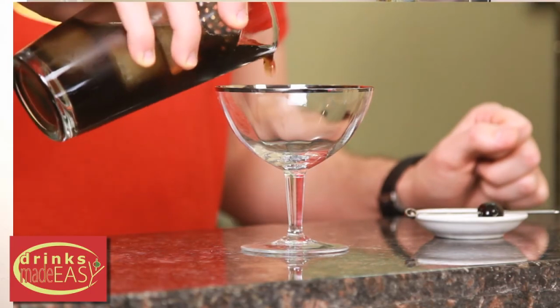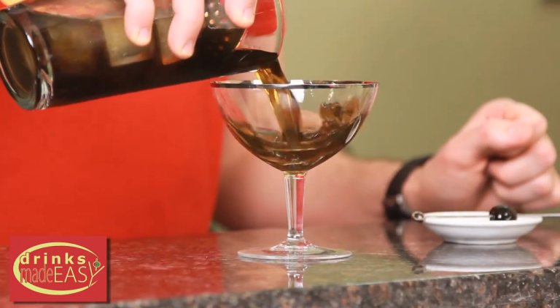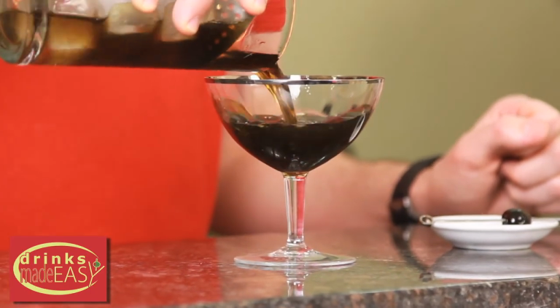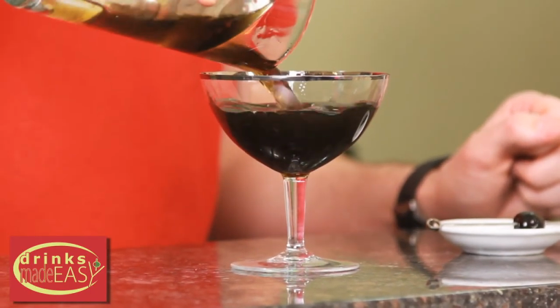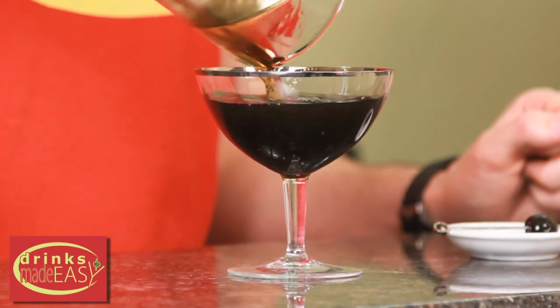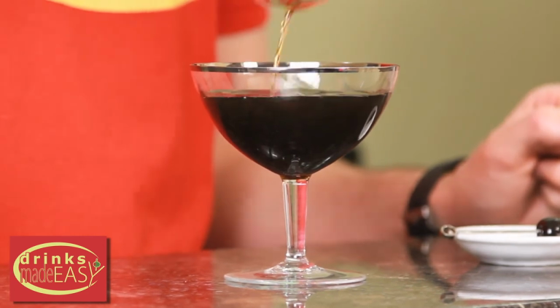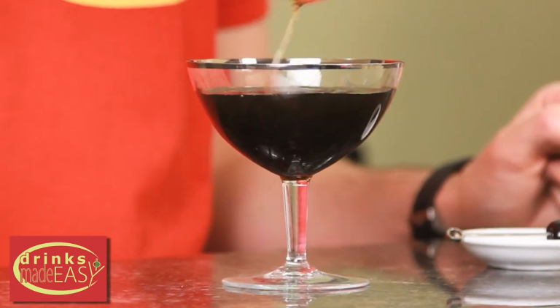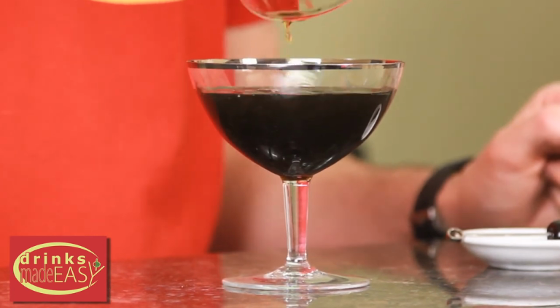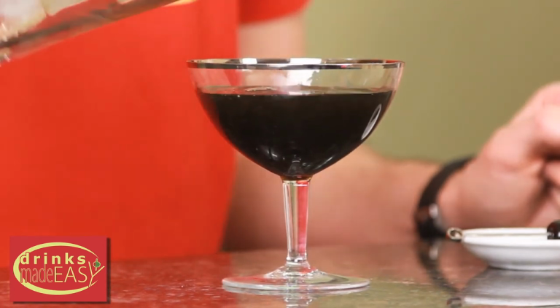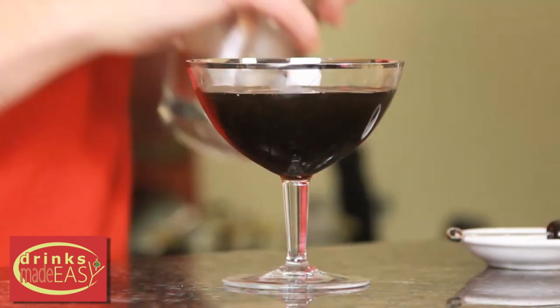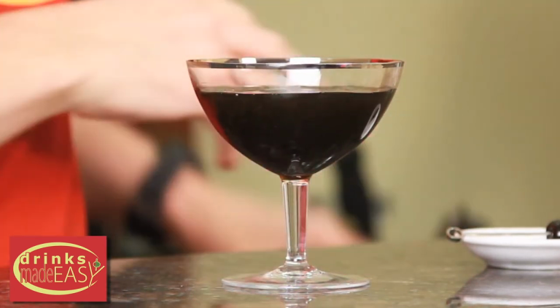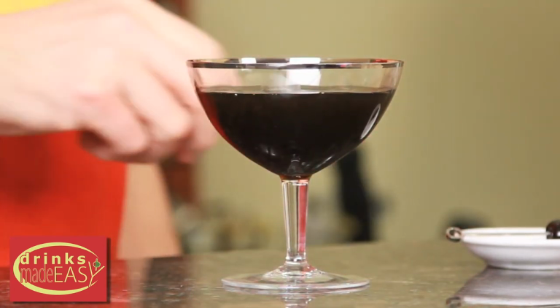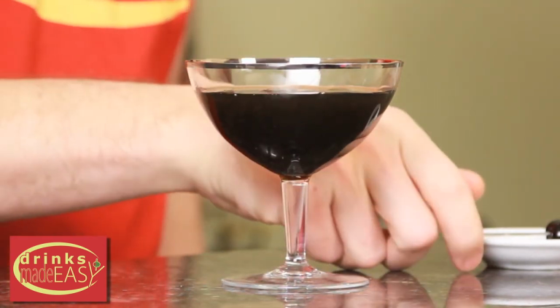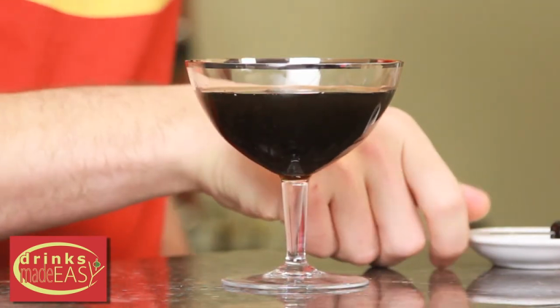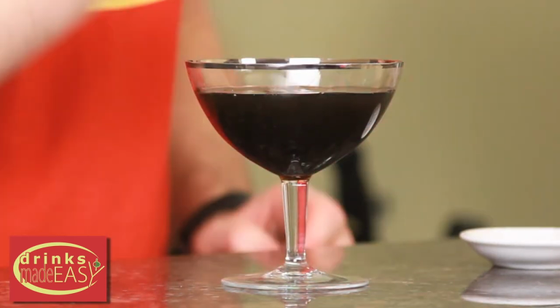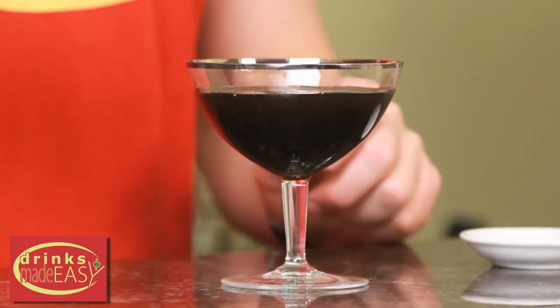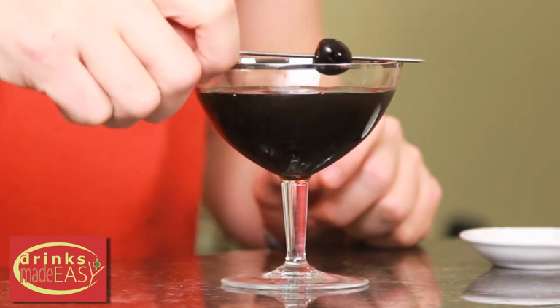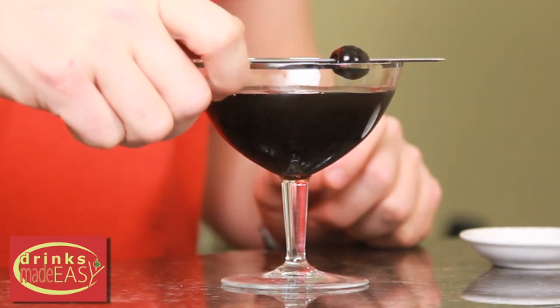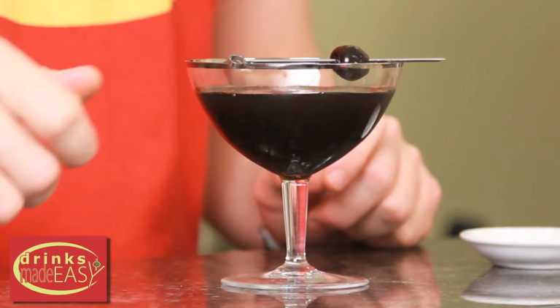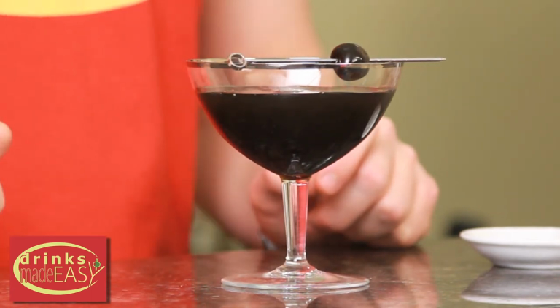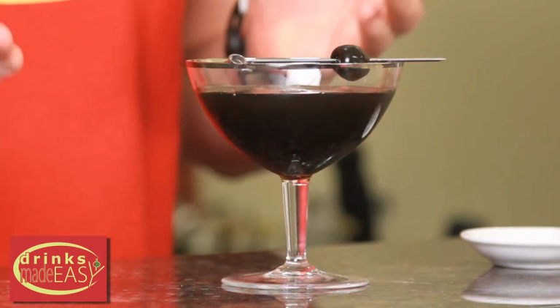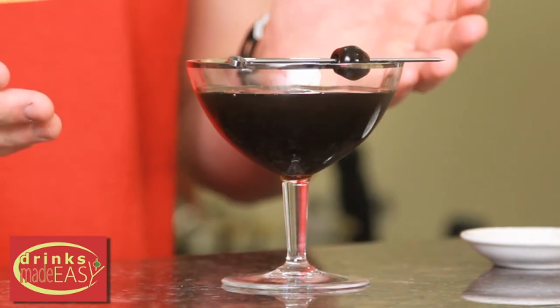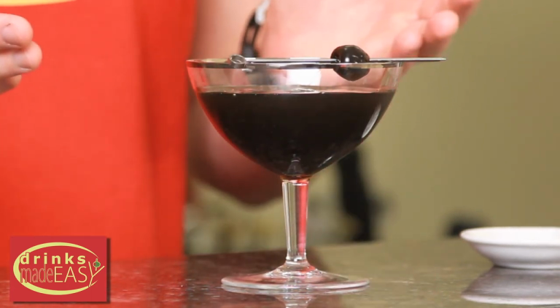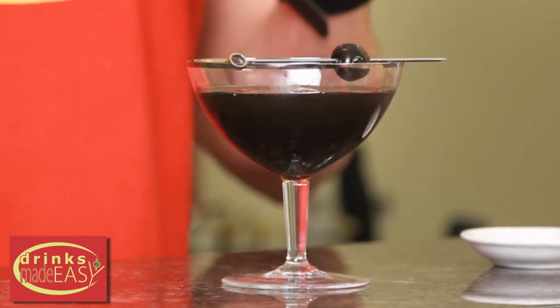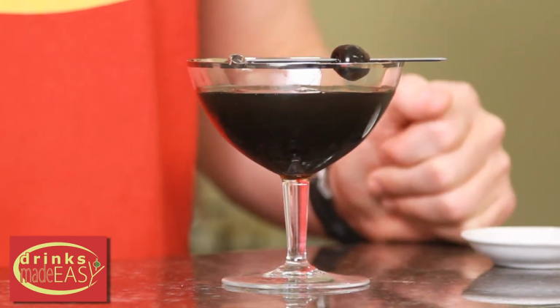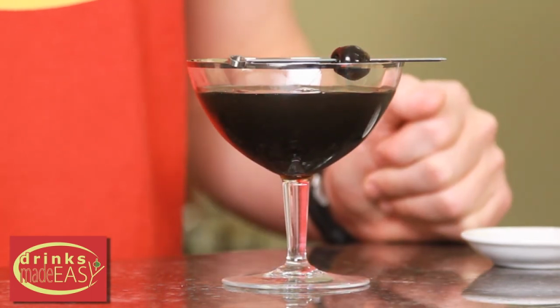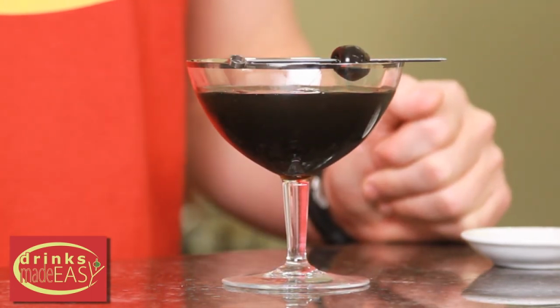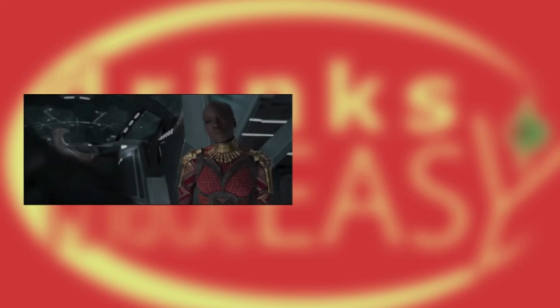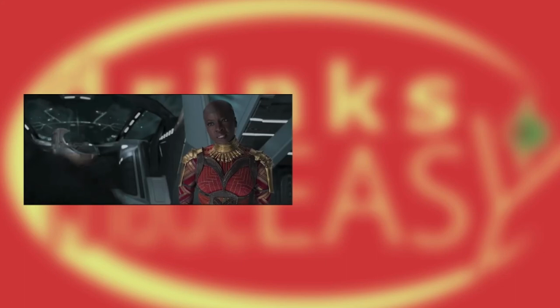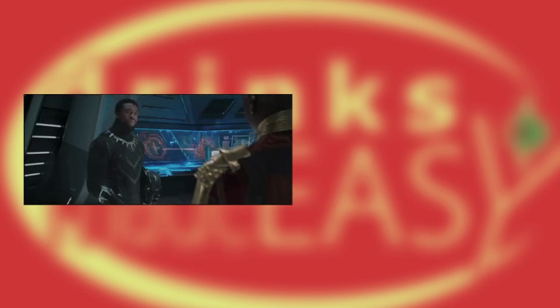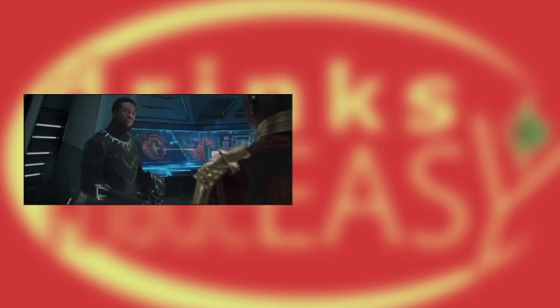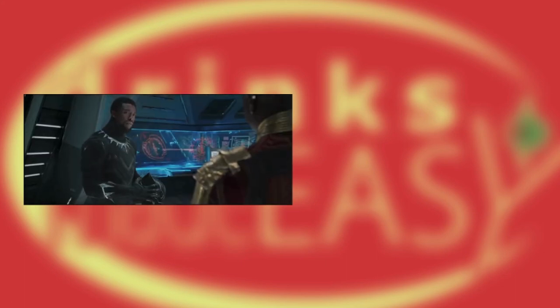So when you're tasting it, just like you would if you were cooking, you're figuring out when it's at that point you really enjoy the flavor, because once it's in the glass there isn't going to be any more dilution. Using a julep strainer, strain into your coupe and garnish with a Luxardo cherry. And there you have the Black Panther Manhattan.